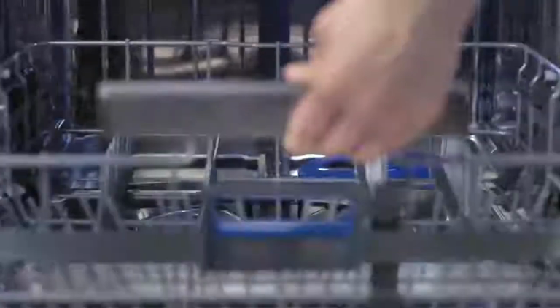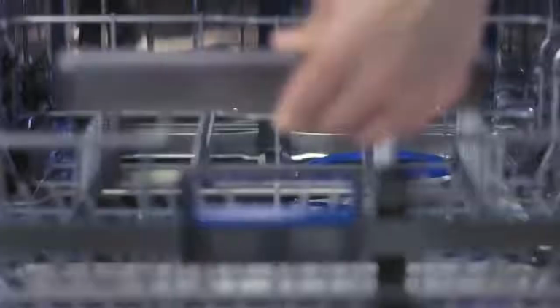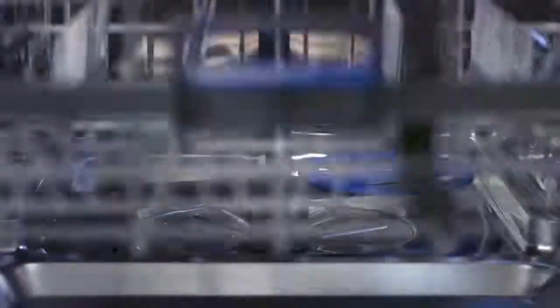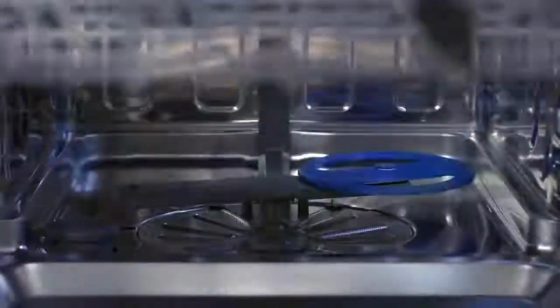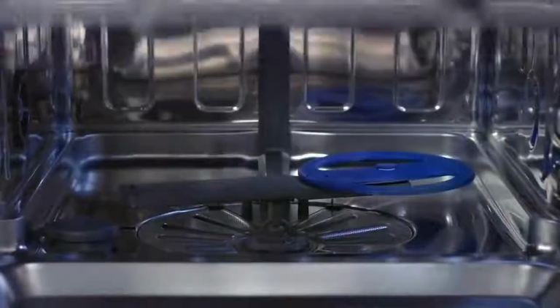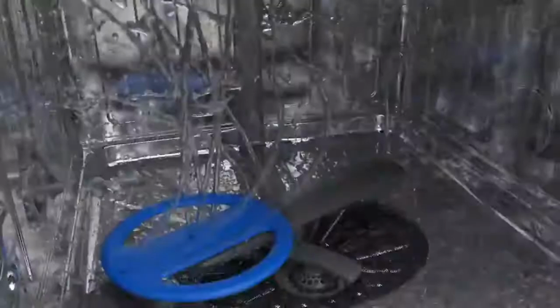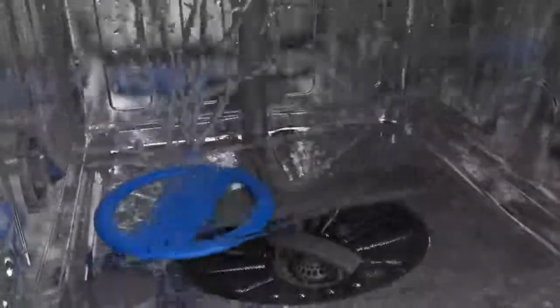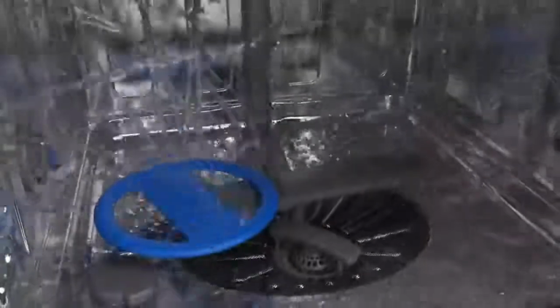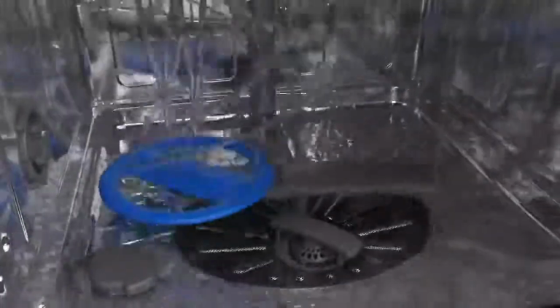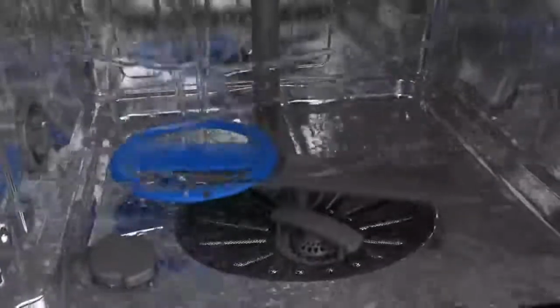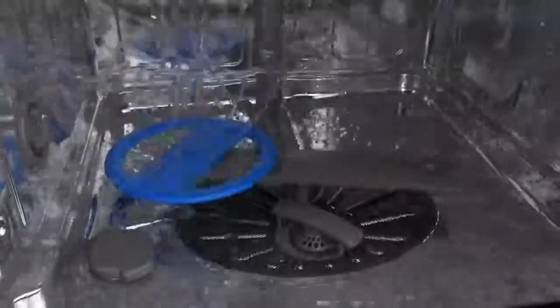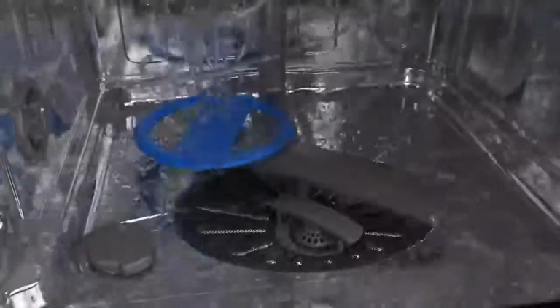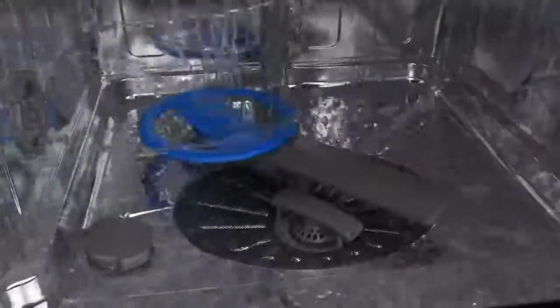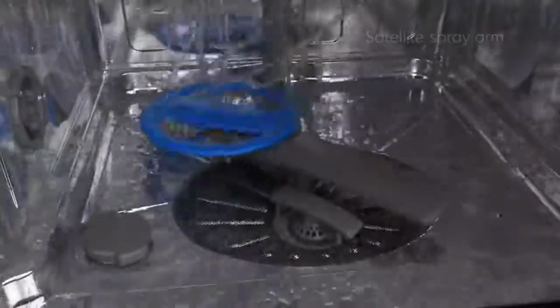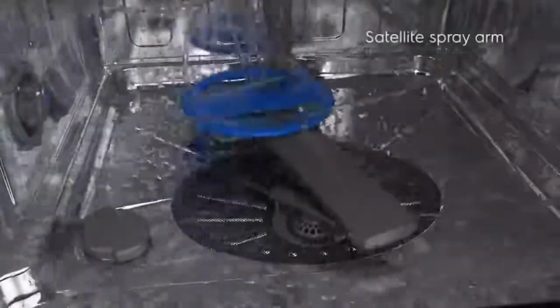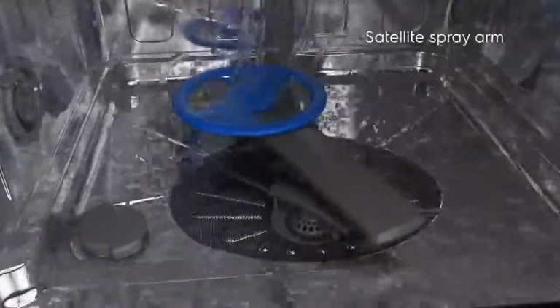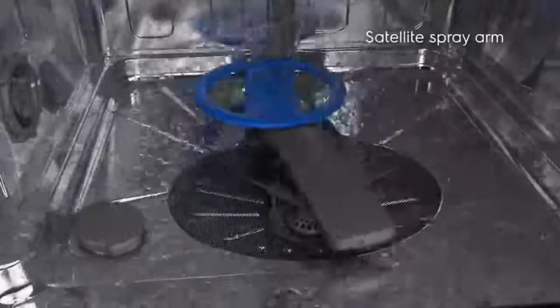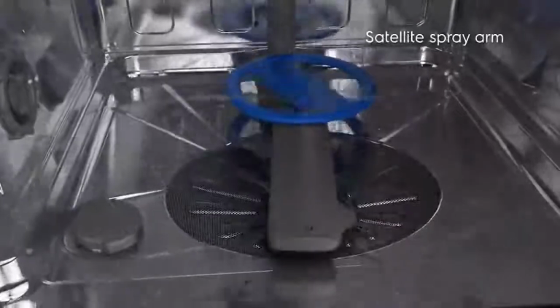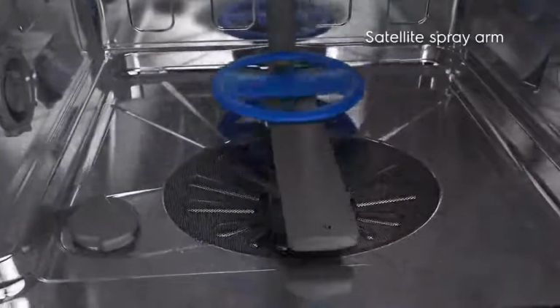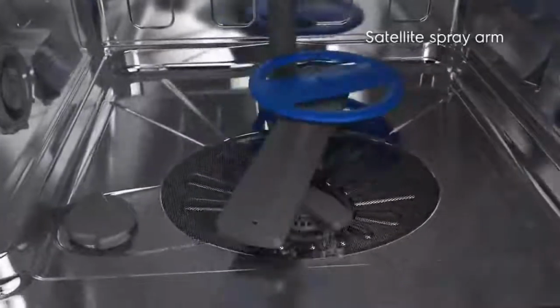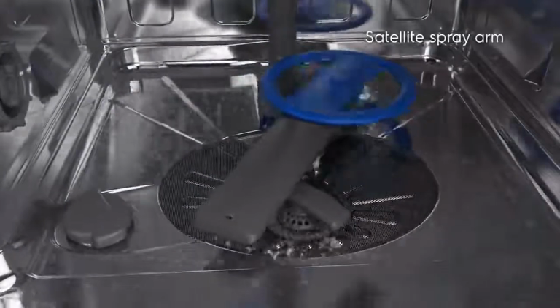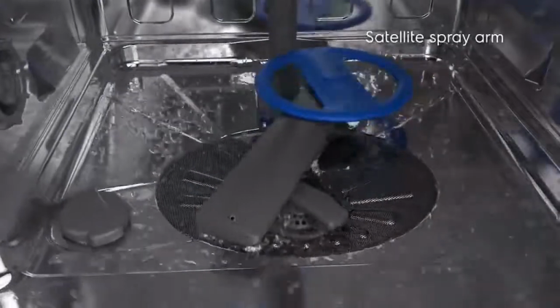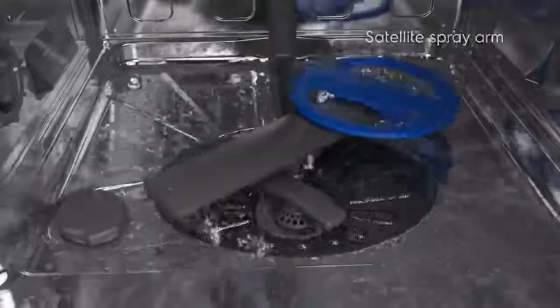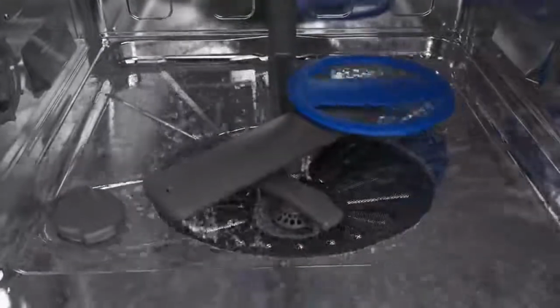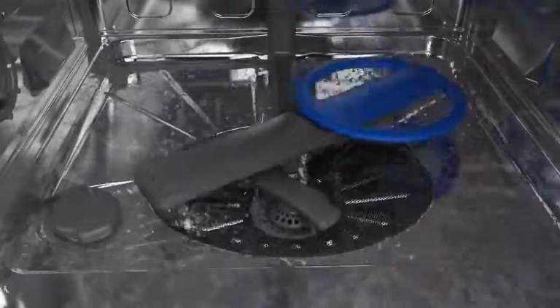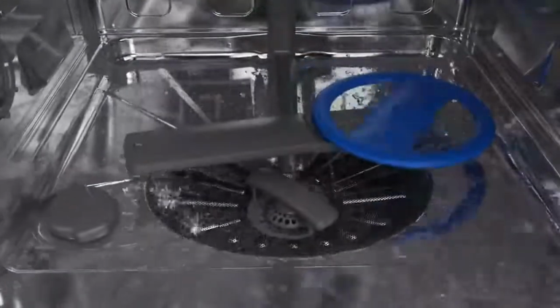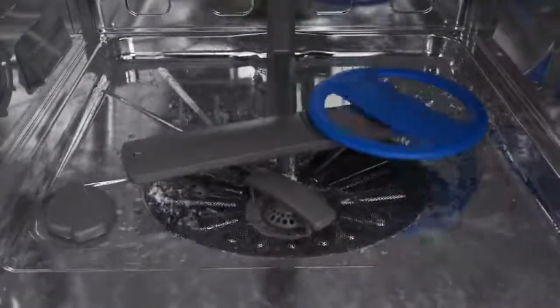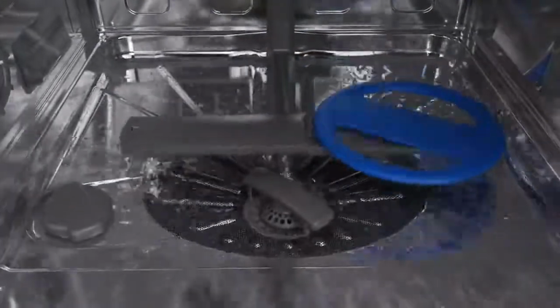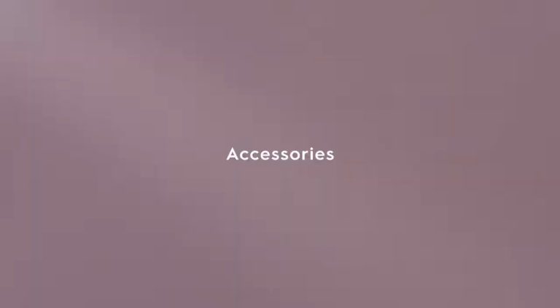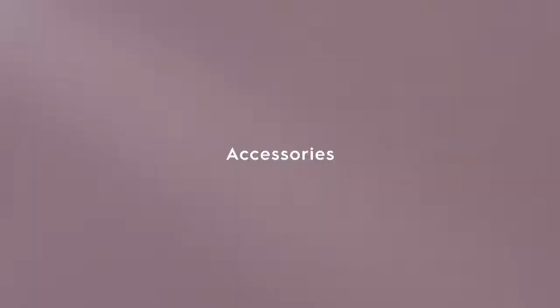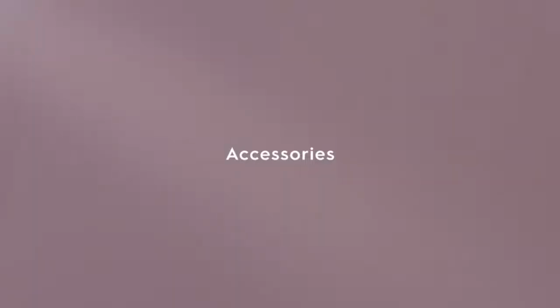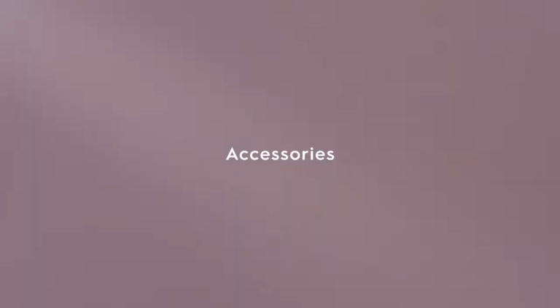The Electrolux ComfortLift uses the double rotation of the innovative satellite spray arm to ensure maximum water coverage and perfect cleaning of every load.